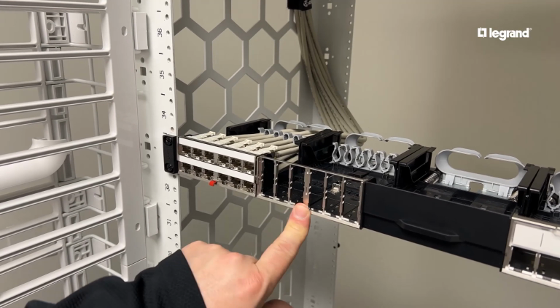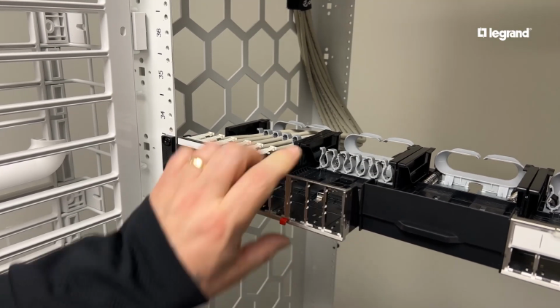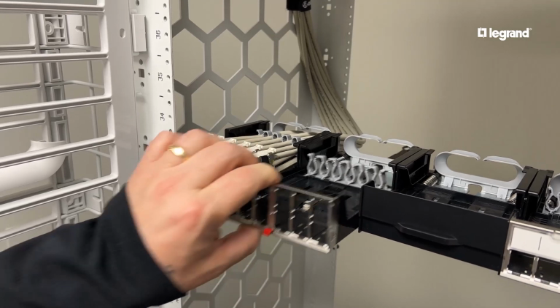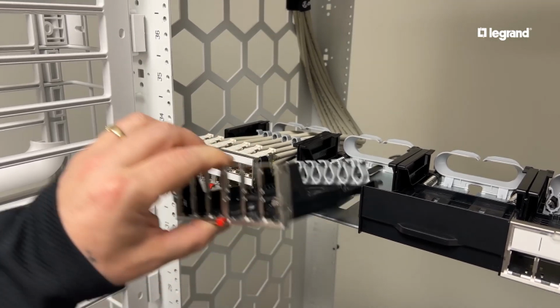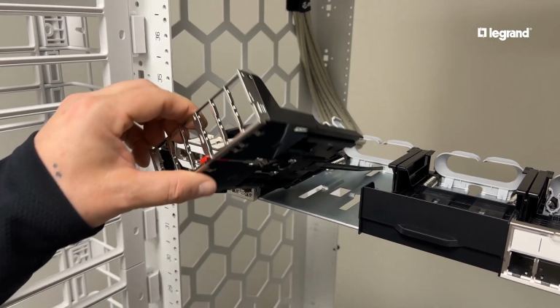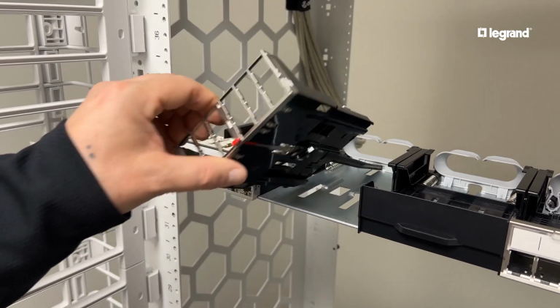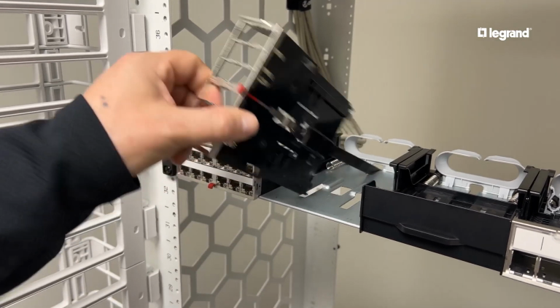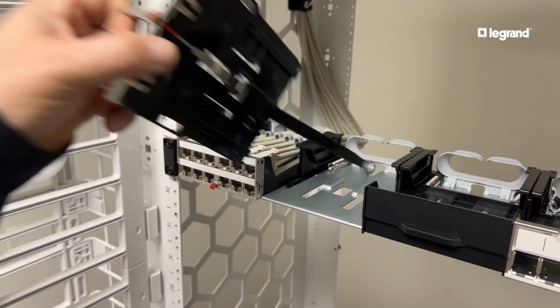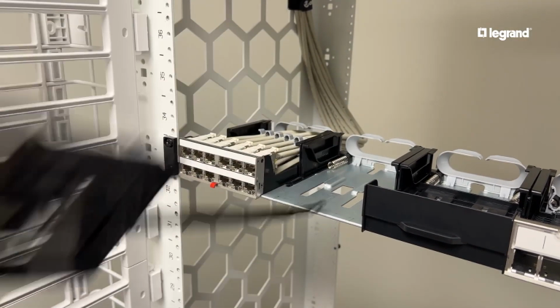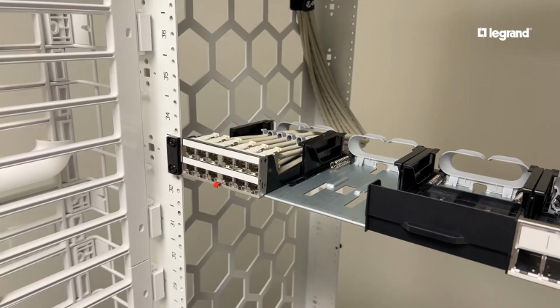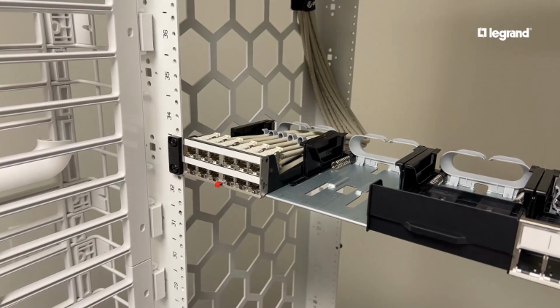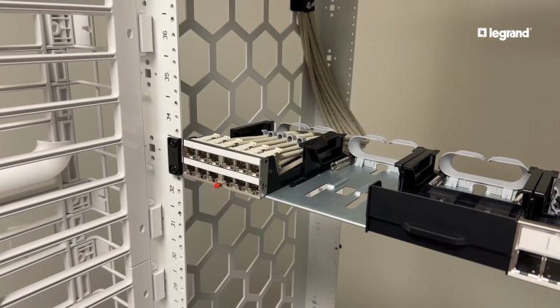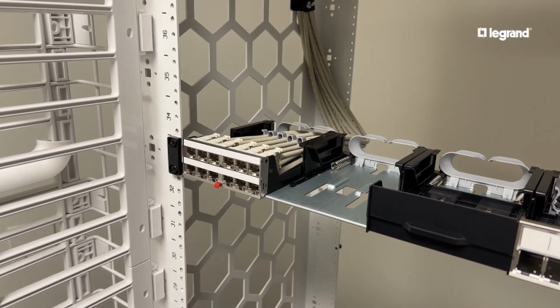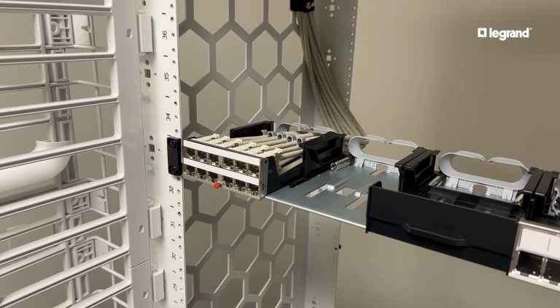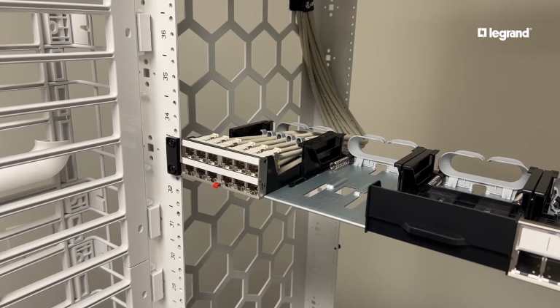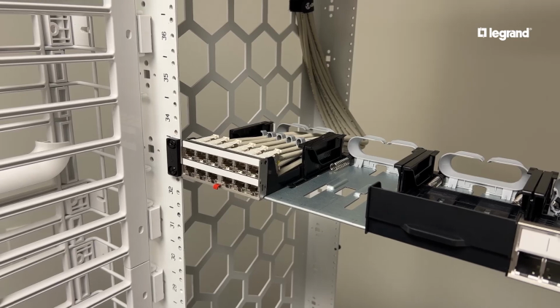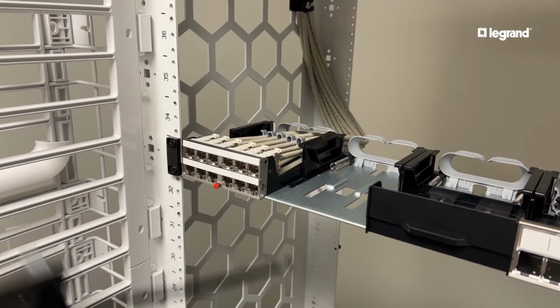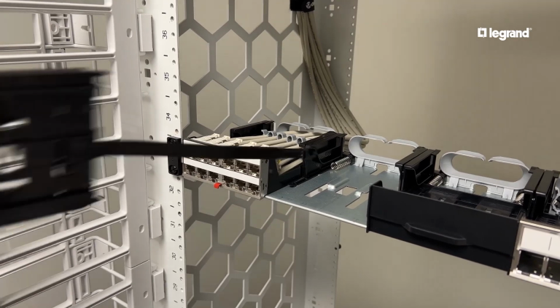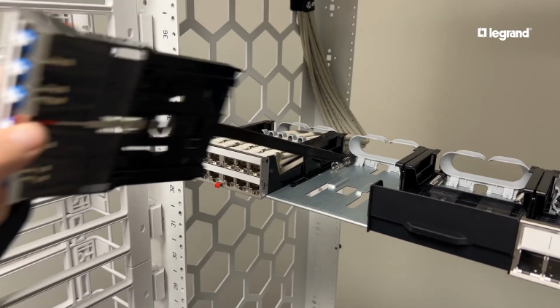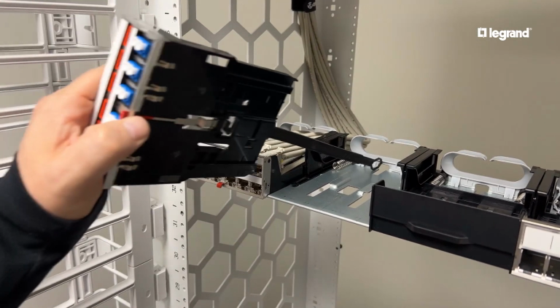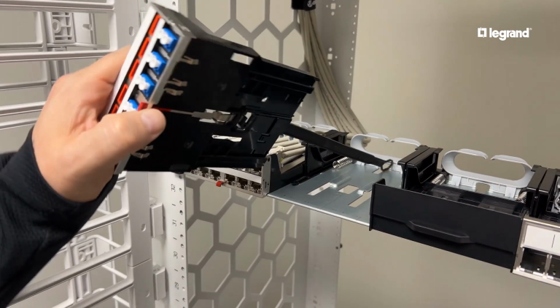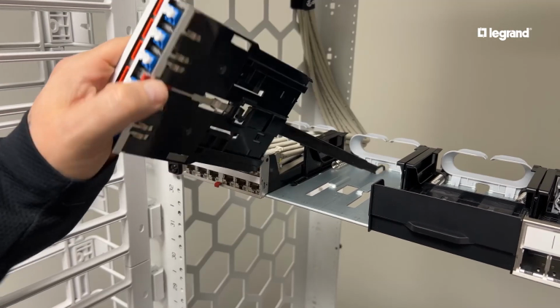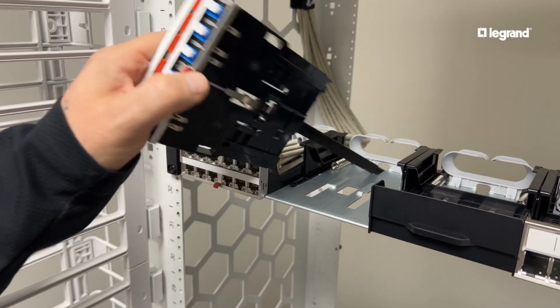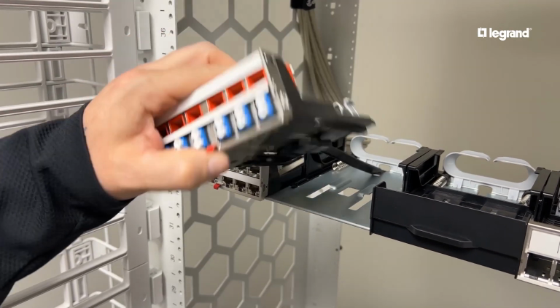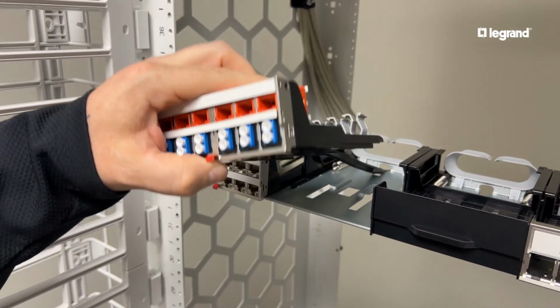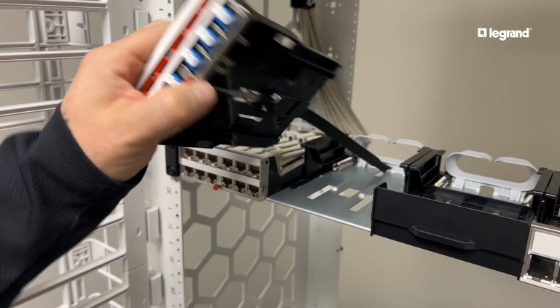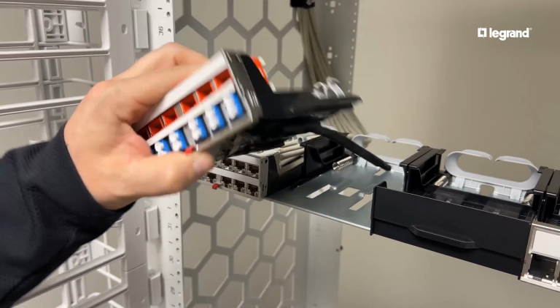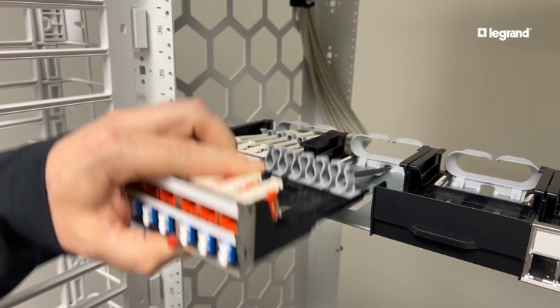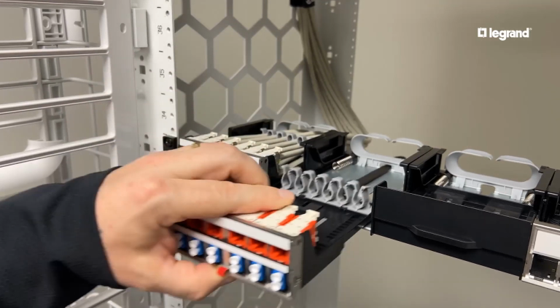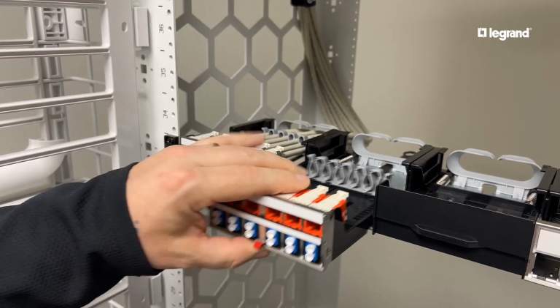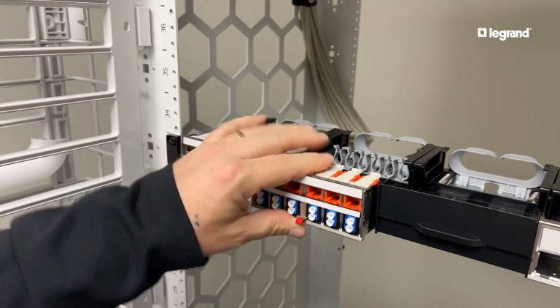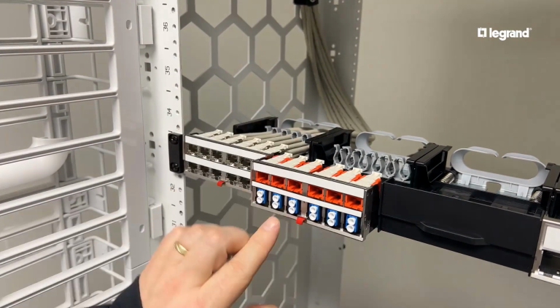The LCS3 Series HDJ panel accepts and easily labels different categories: shielded and non-shielded cables, fiber adapter modules, and certain AV footprints in one patch panel.